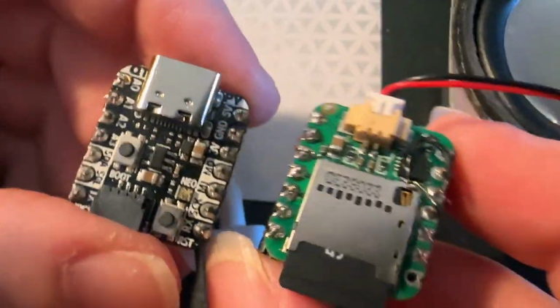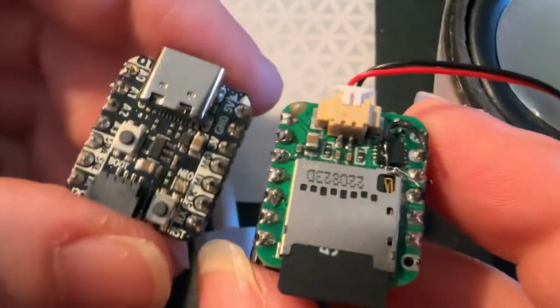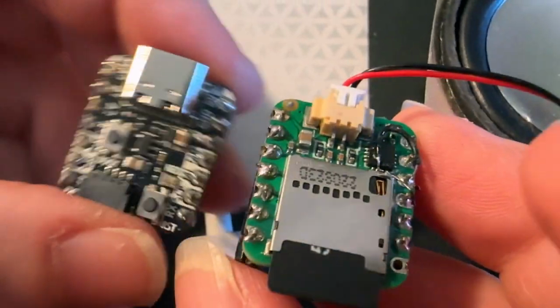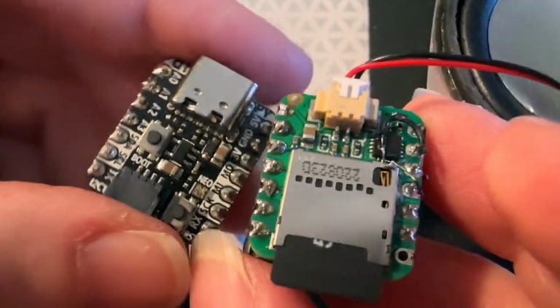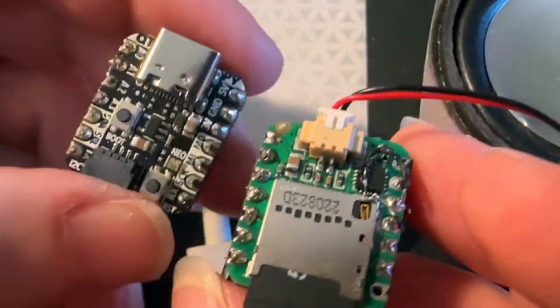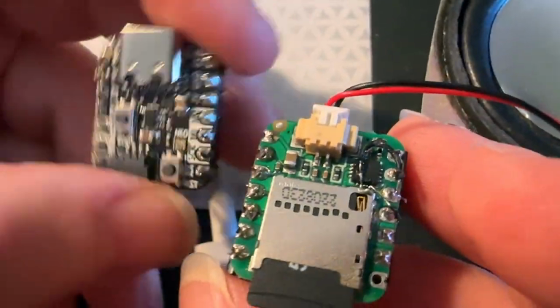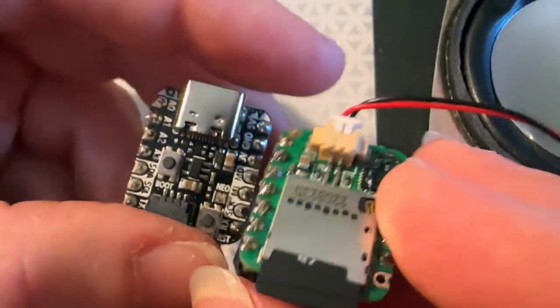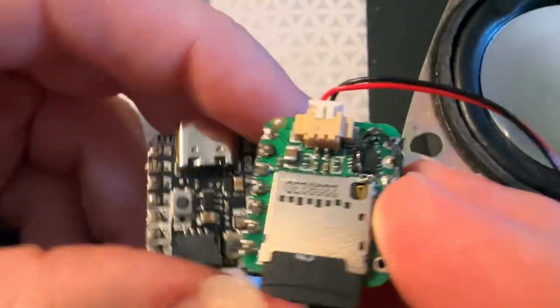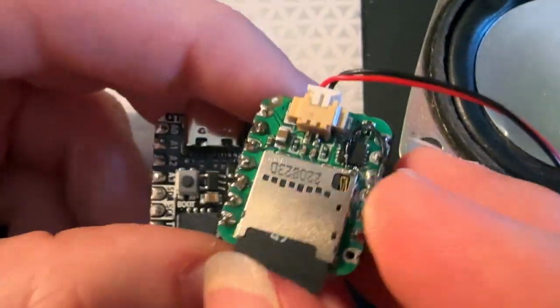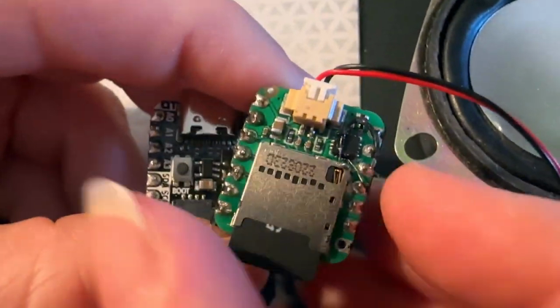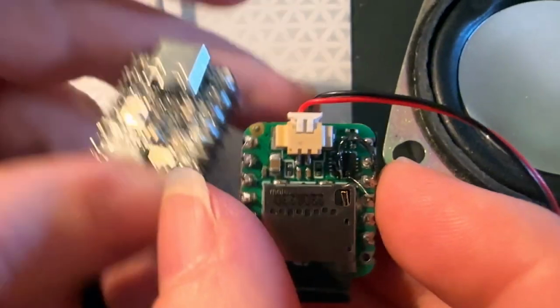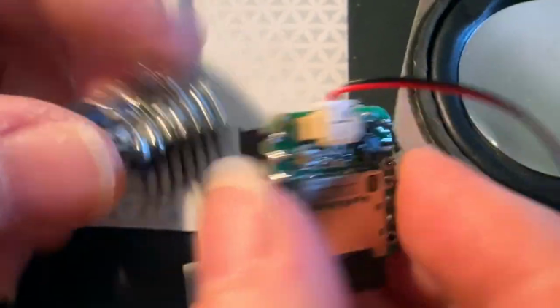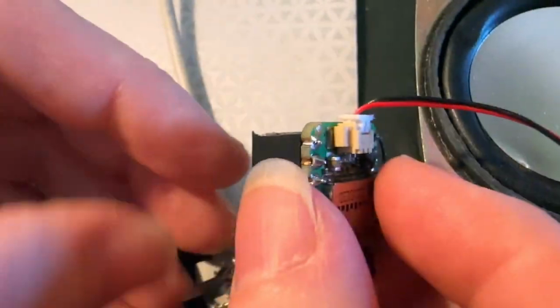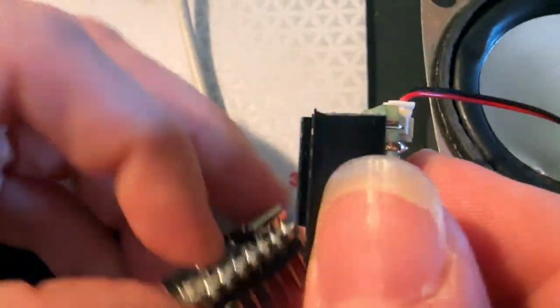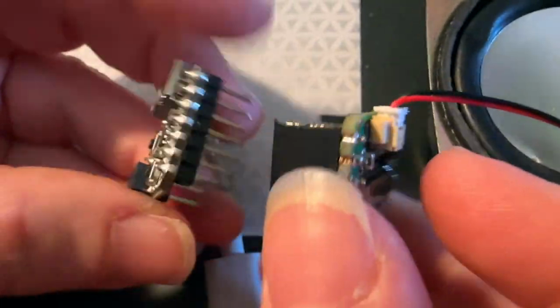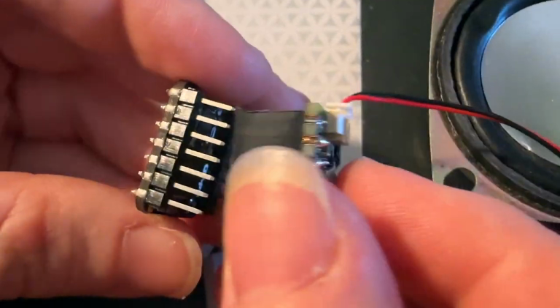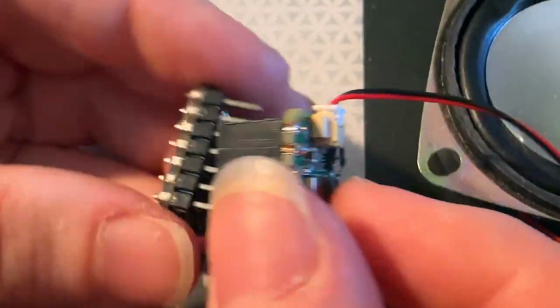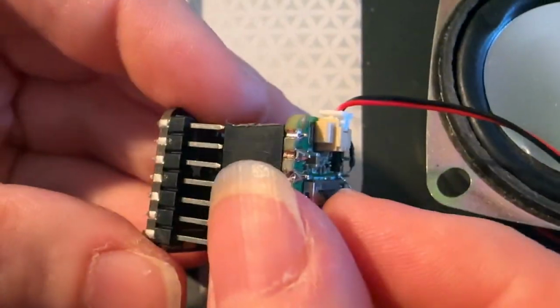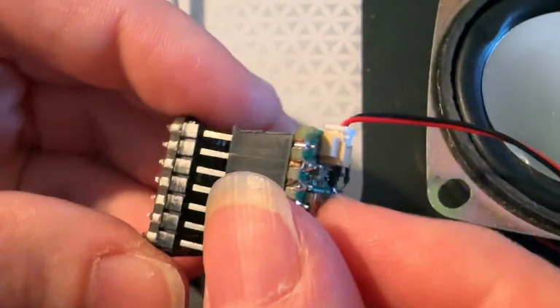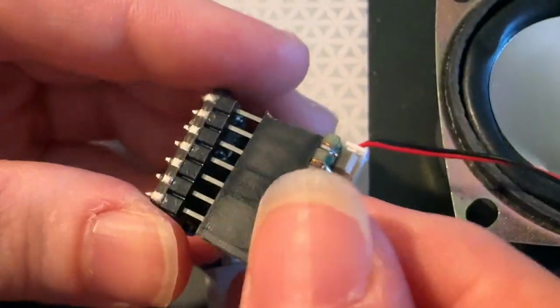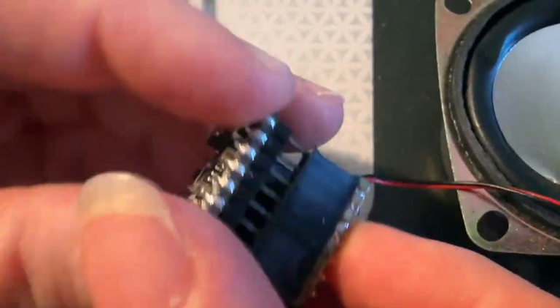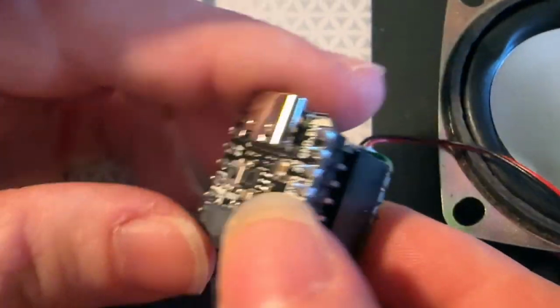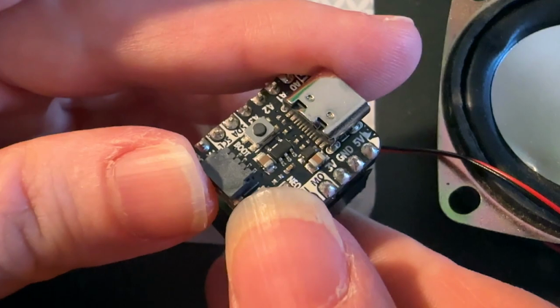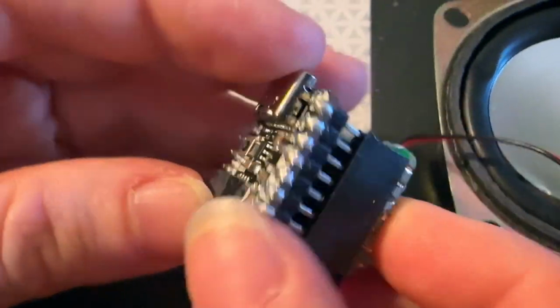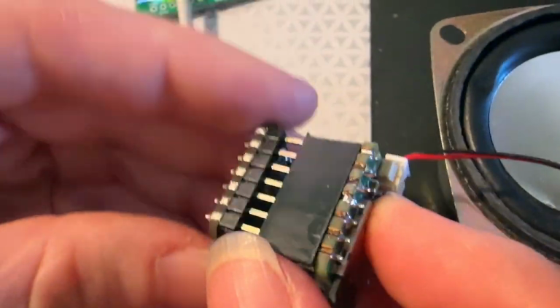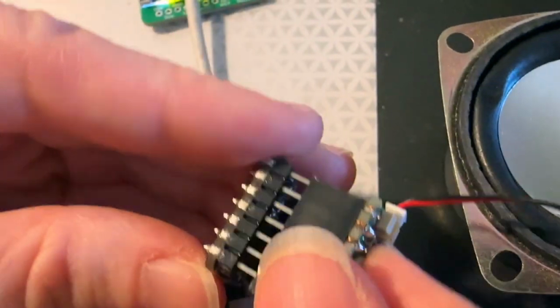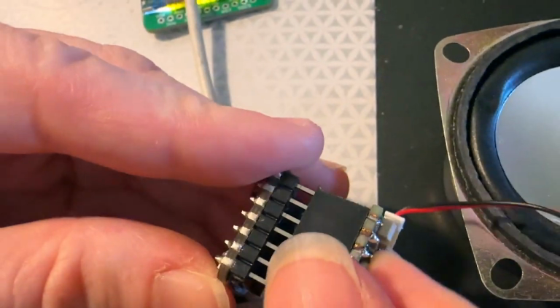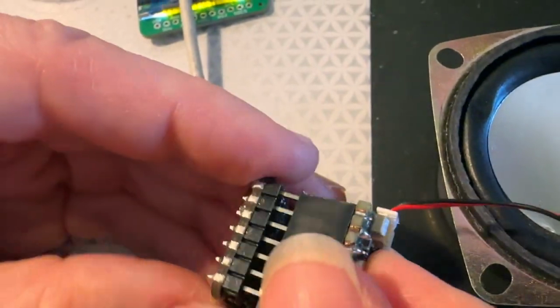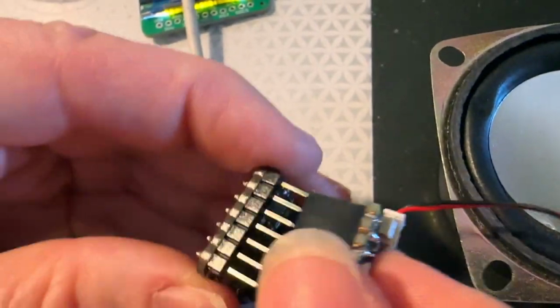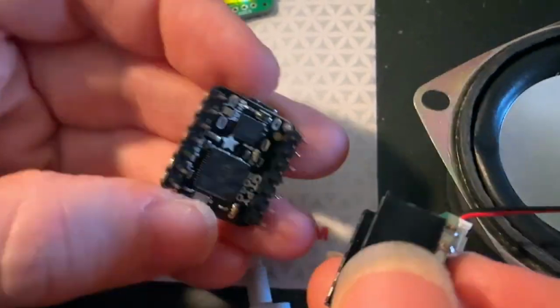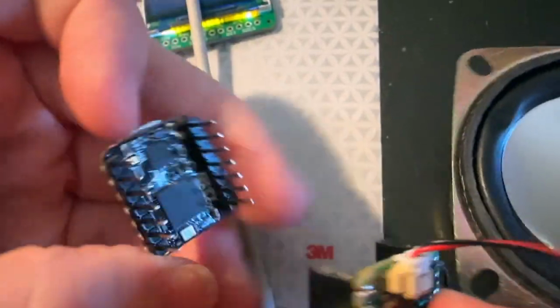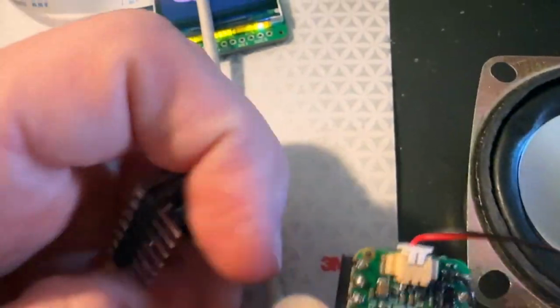This is me testing out my prototype for the audio BFF board. BFF boards are these little microcontroller add-on boards that plug into a Qtpie or Xiao breakout microcontroller to add more capability.